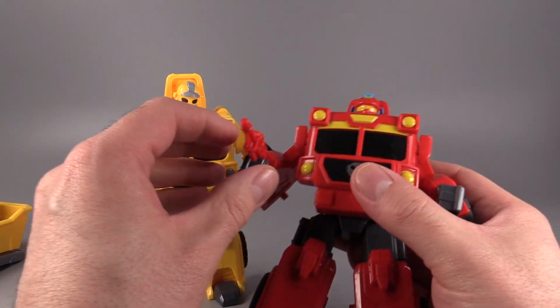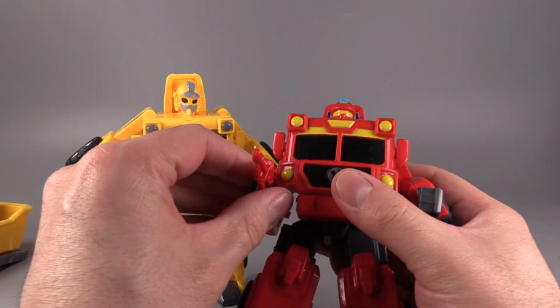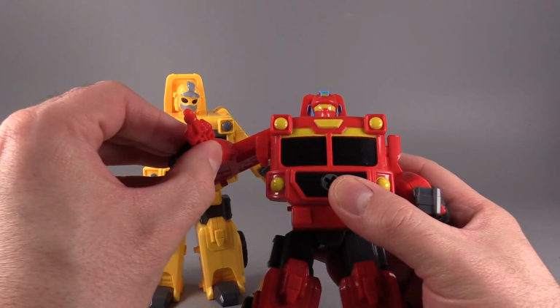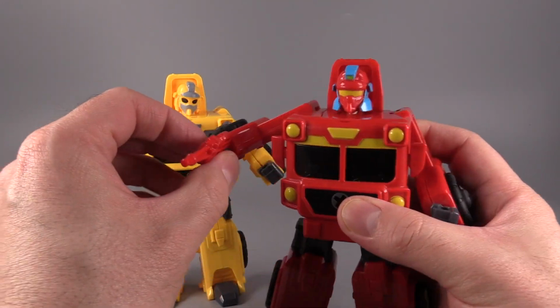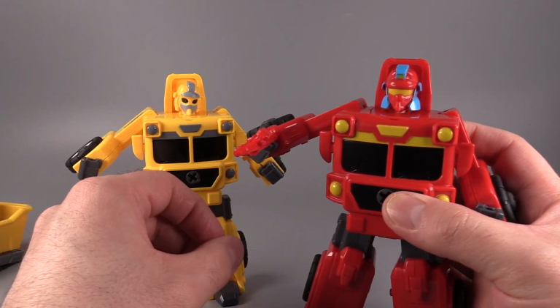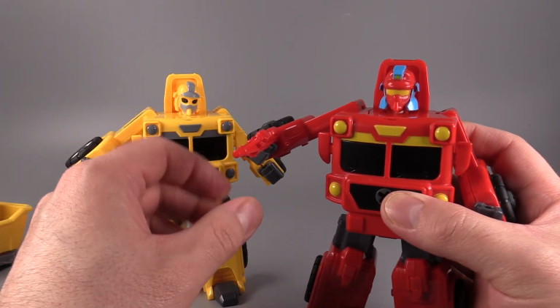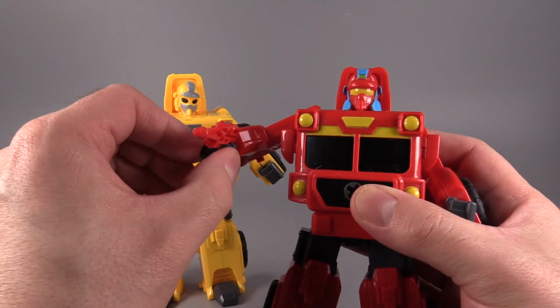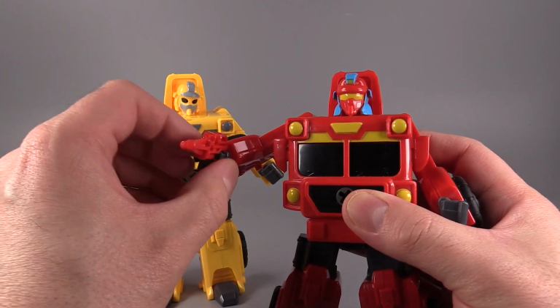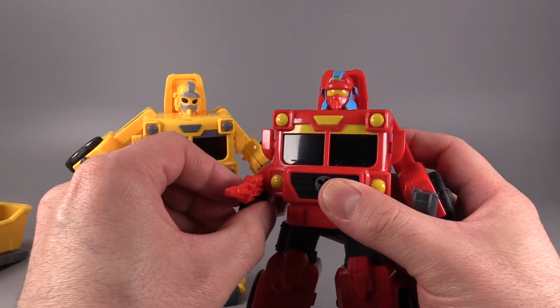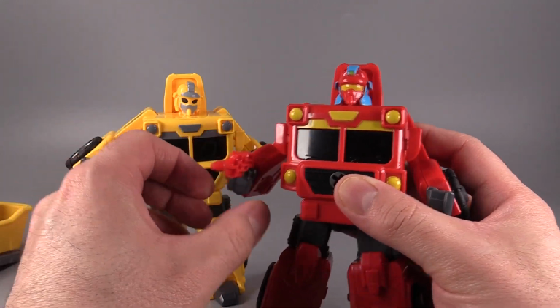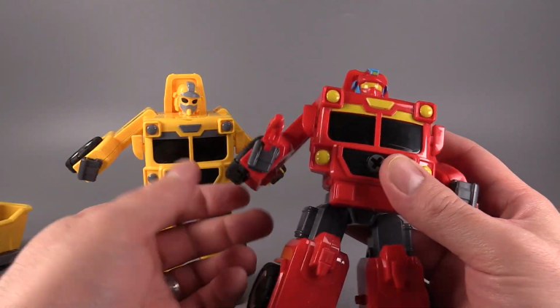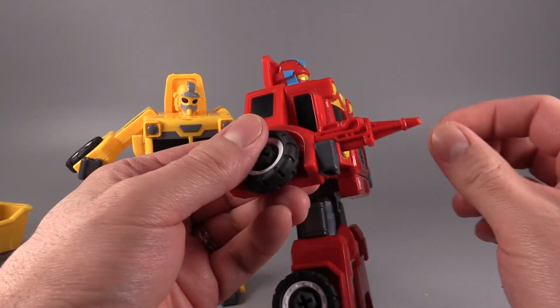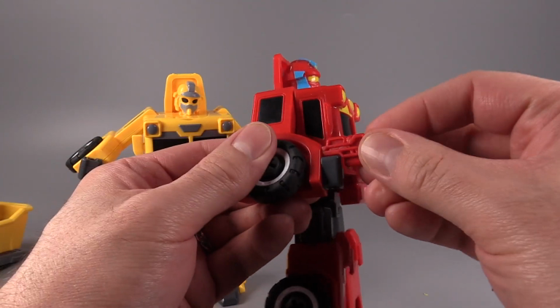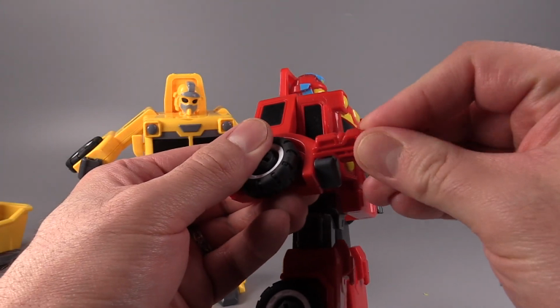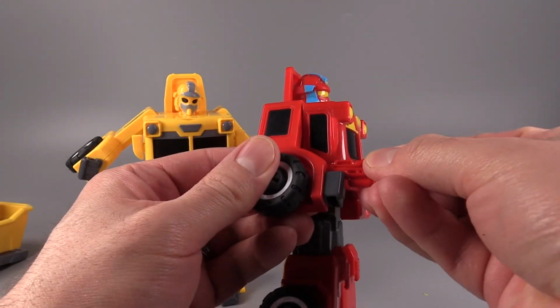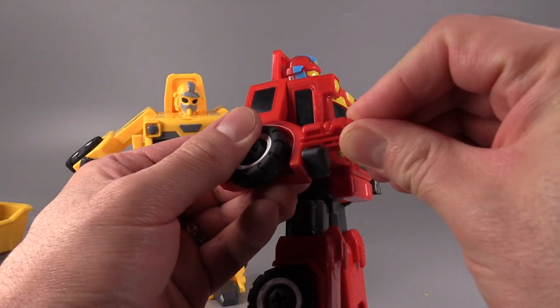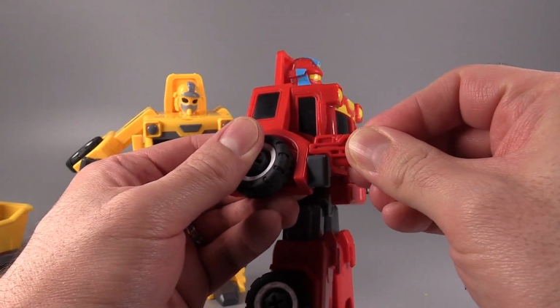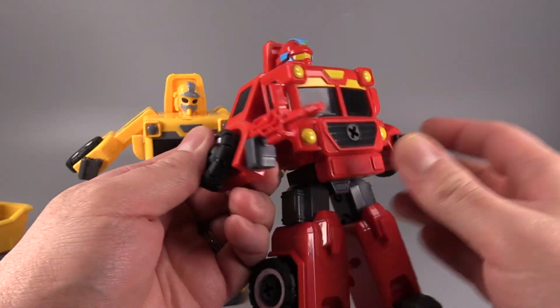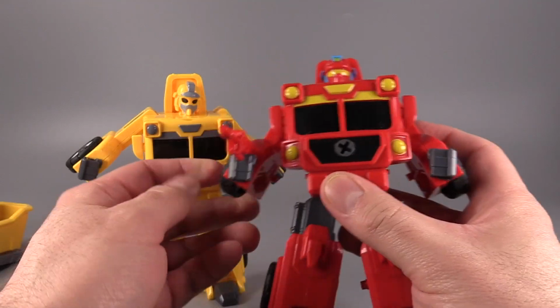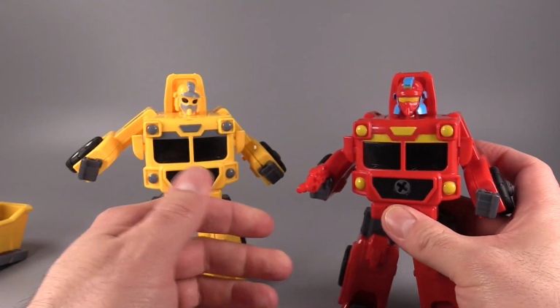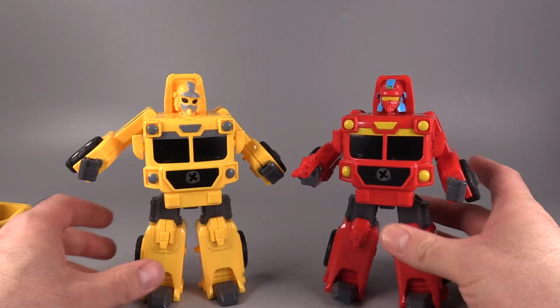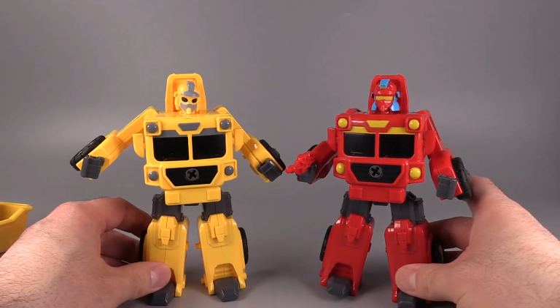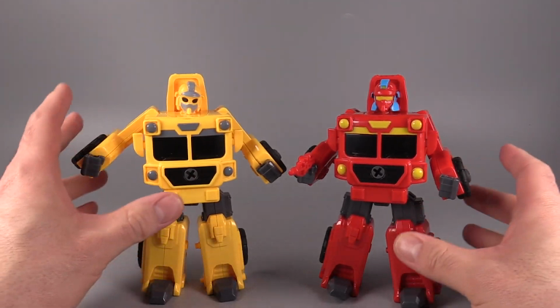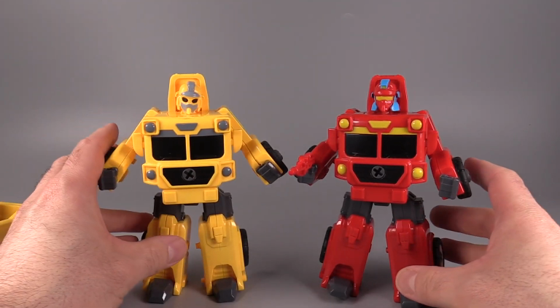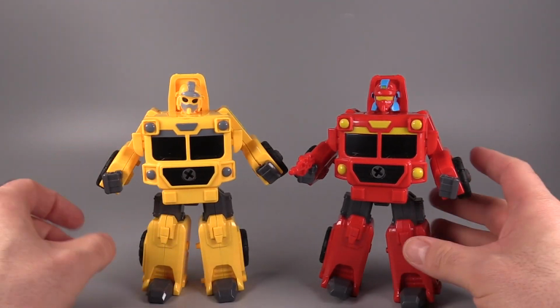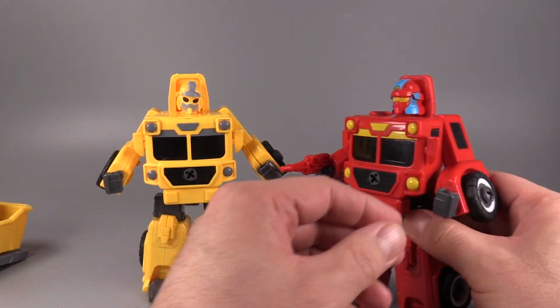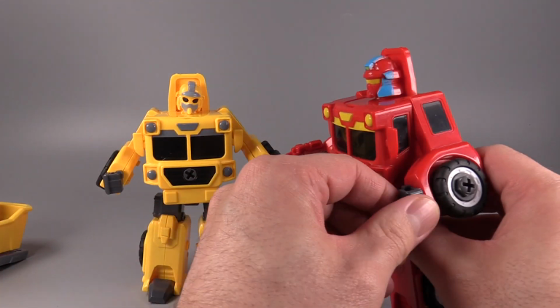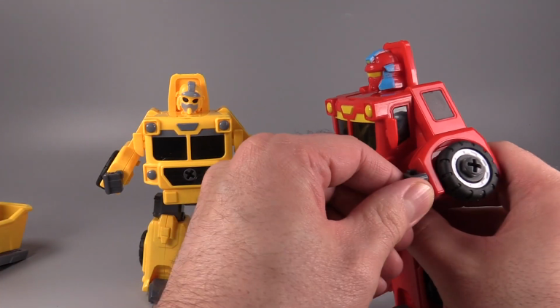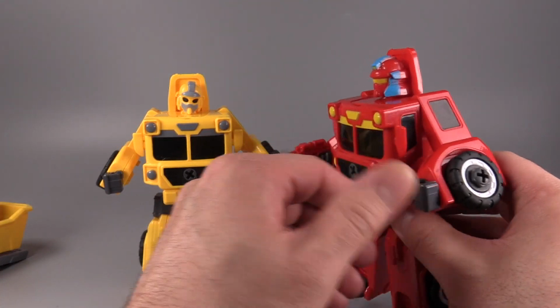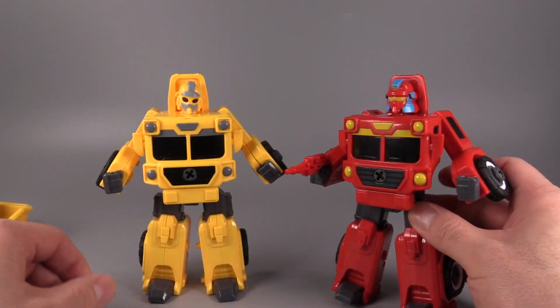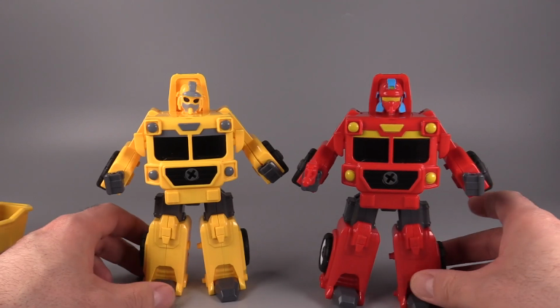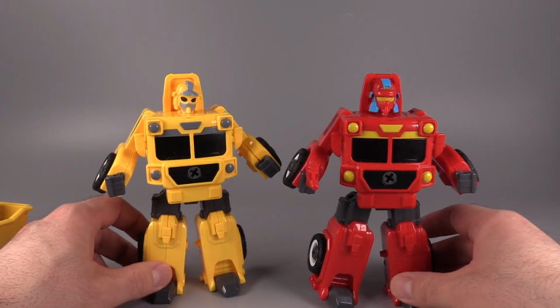Red comes with the gun, which, as you can see, fits nicely in the hand. And the fists are articulated, which I find very funny because I was not expecting the fists to be articulated — but they are. That's a nice touch.